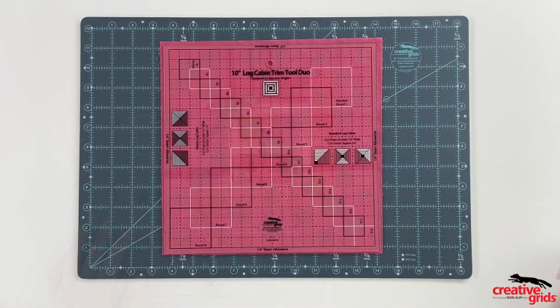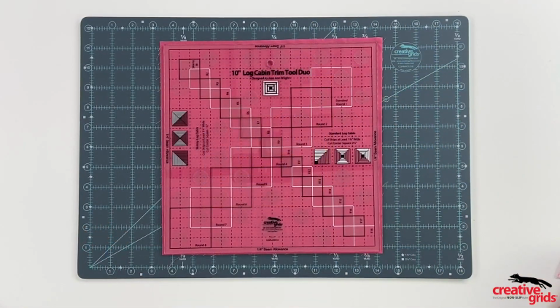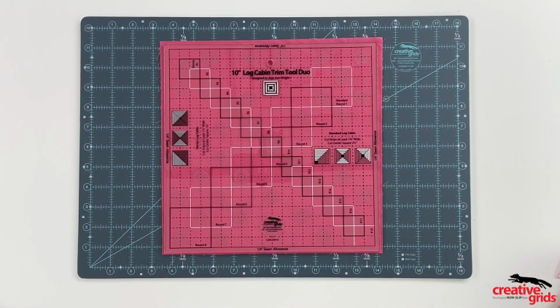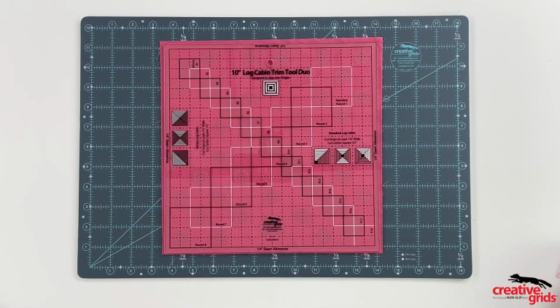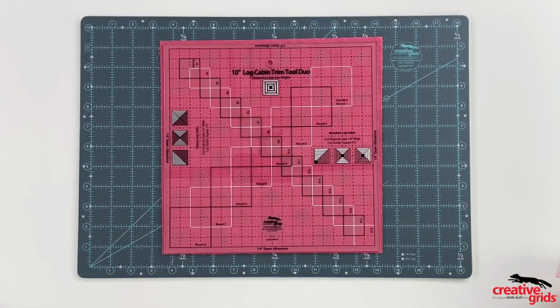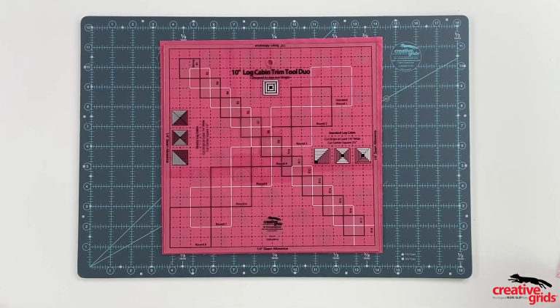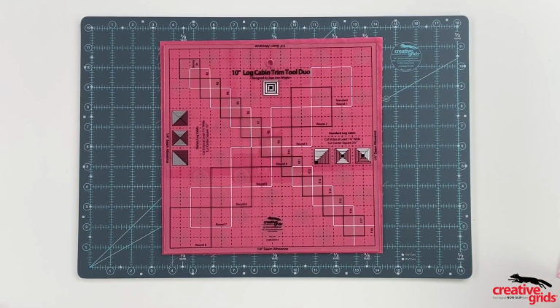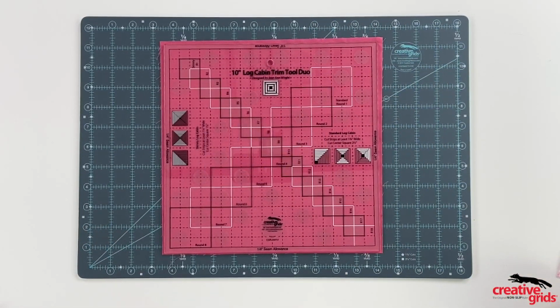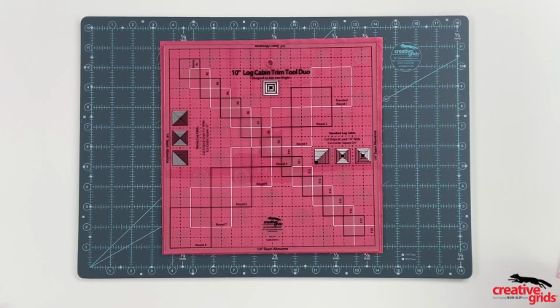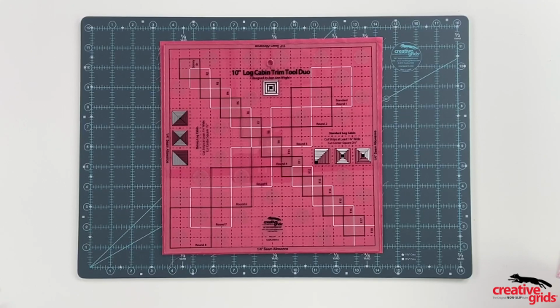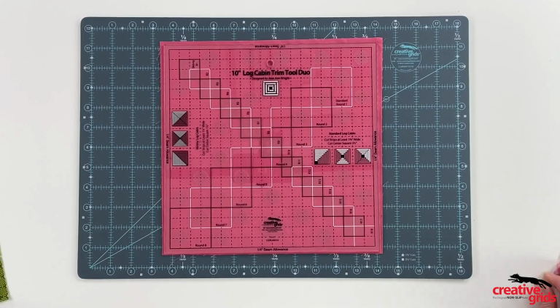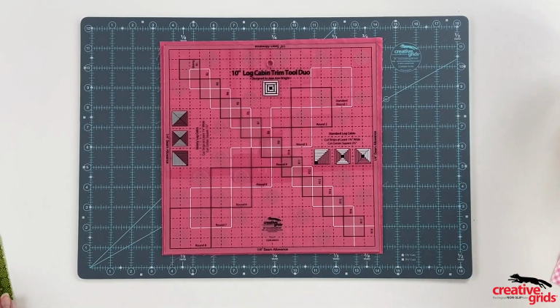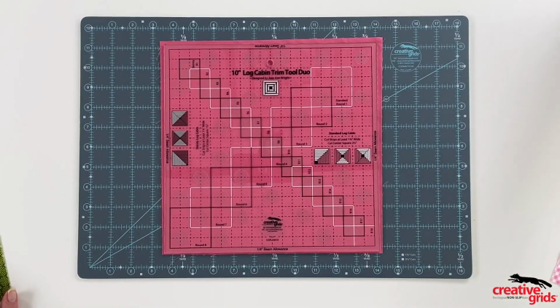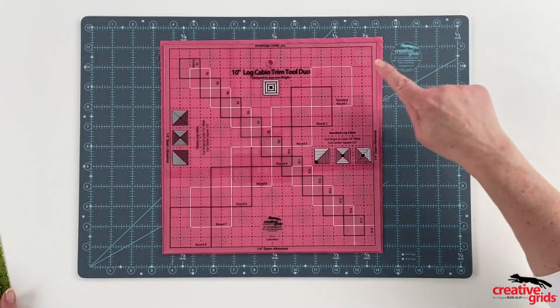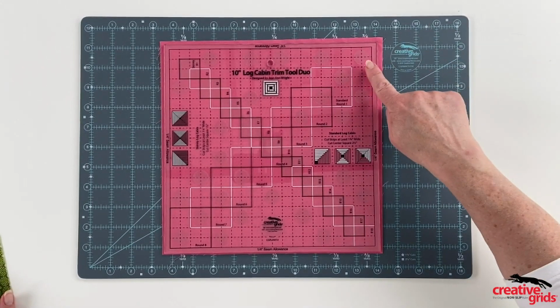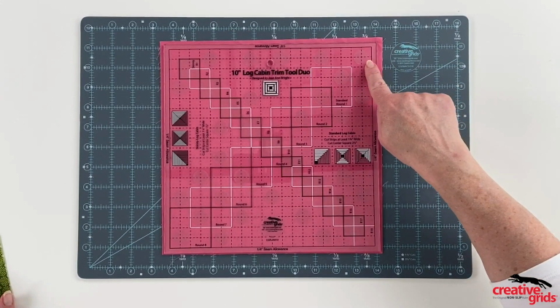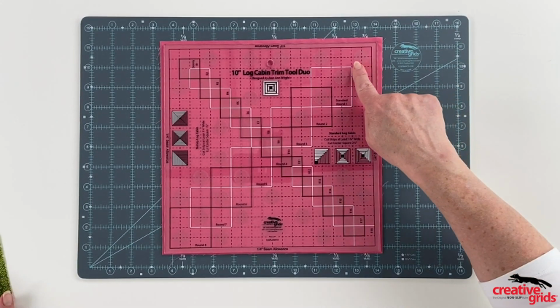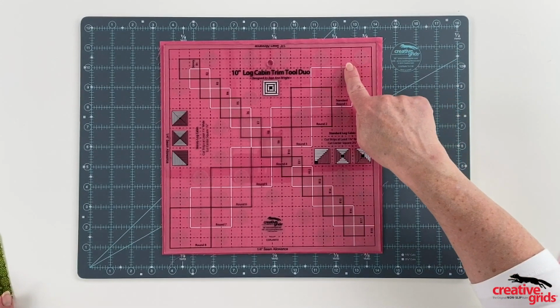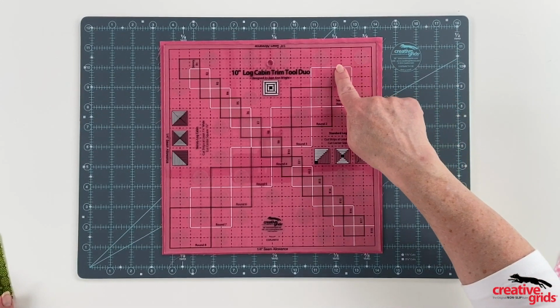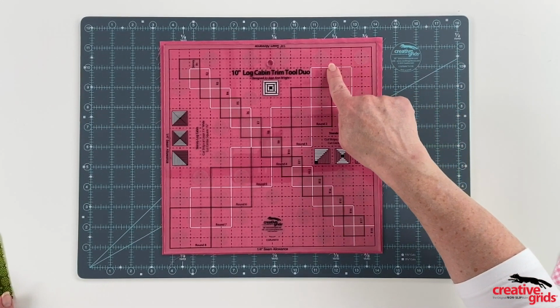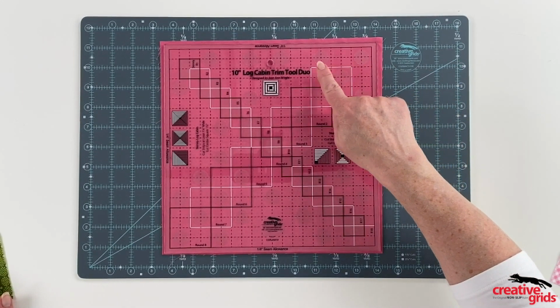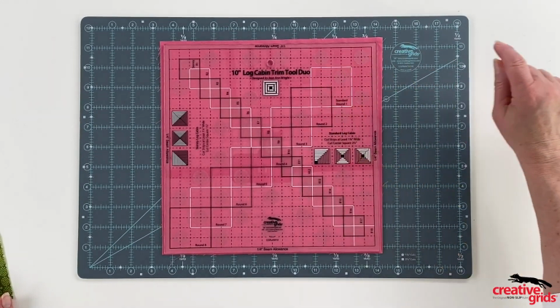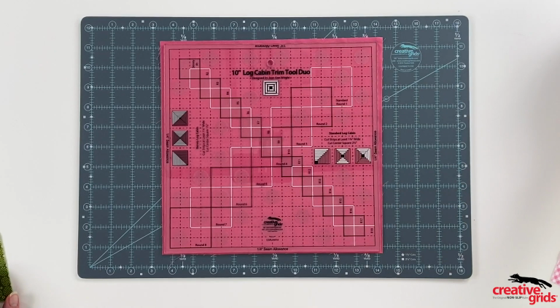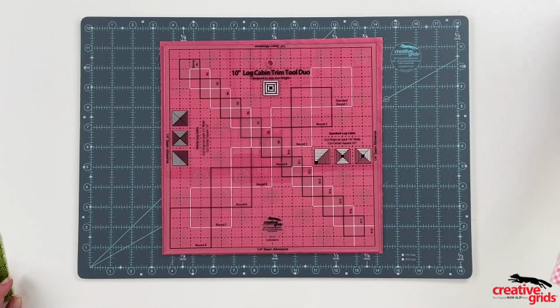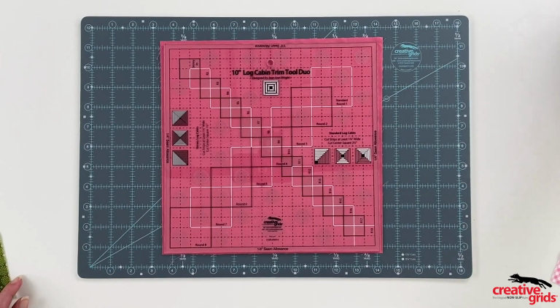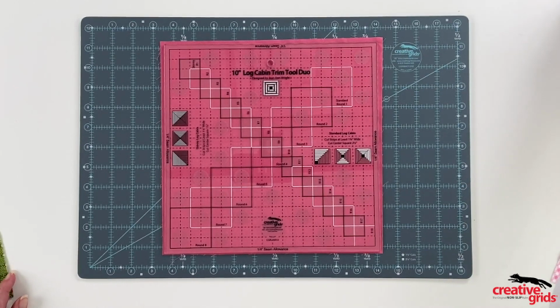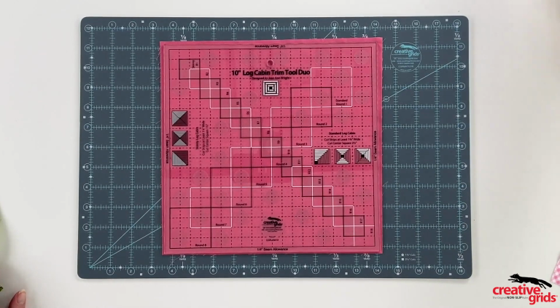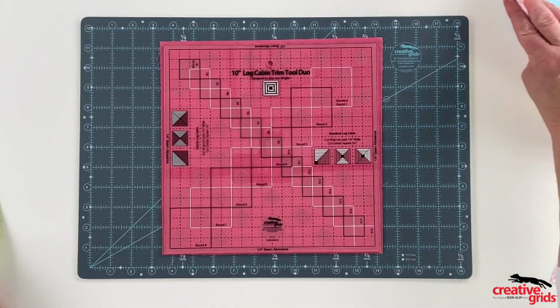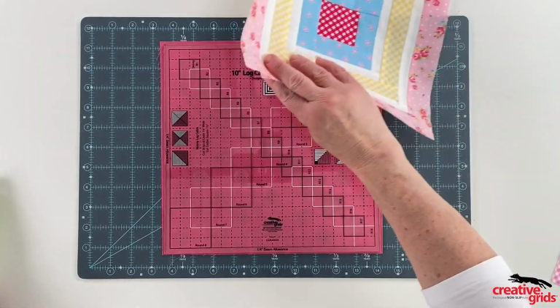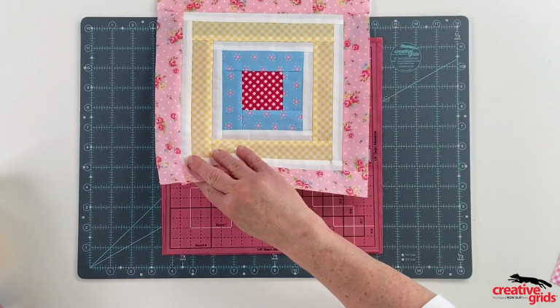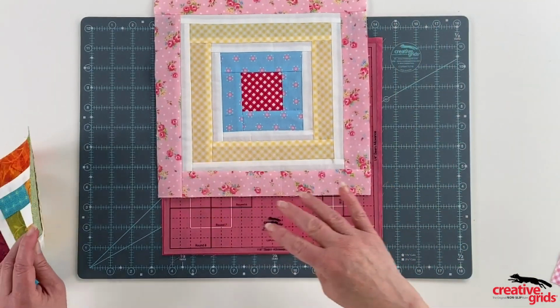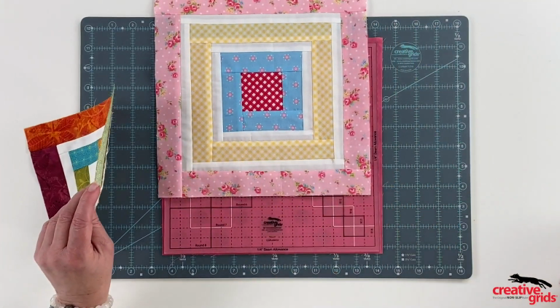But wait! There's another hidden bonus with this tool. Since the finished strip sizes are 1½-inch and 1-inch increments, you can make smaller 7-inch, 8-inch, and 9-inch blocks too.